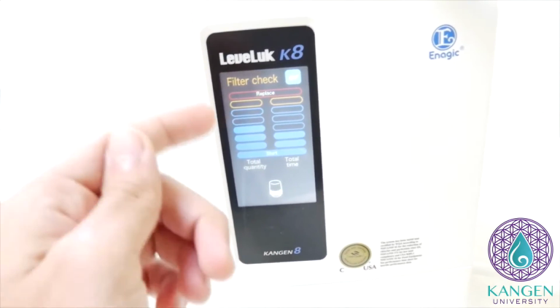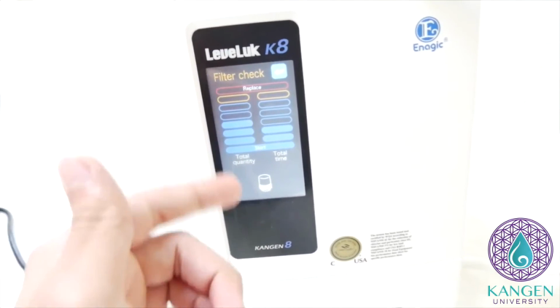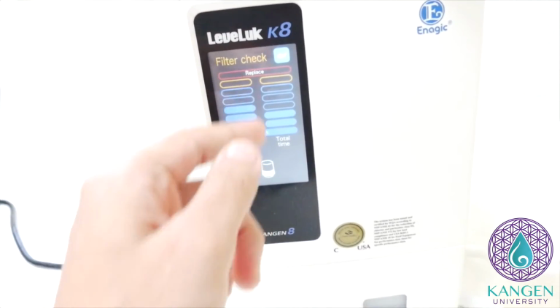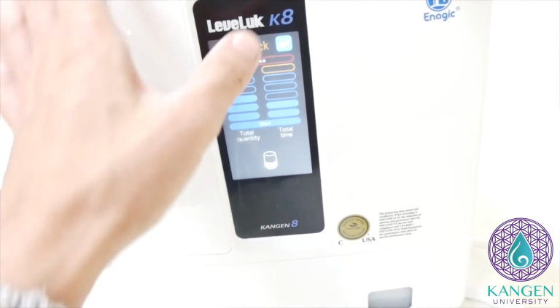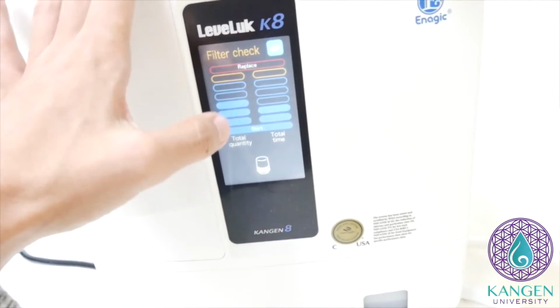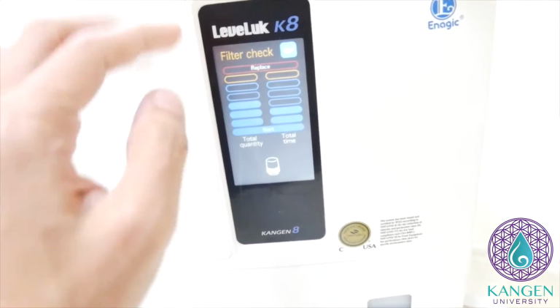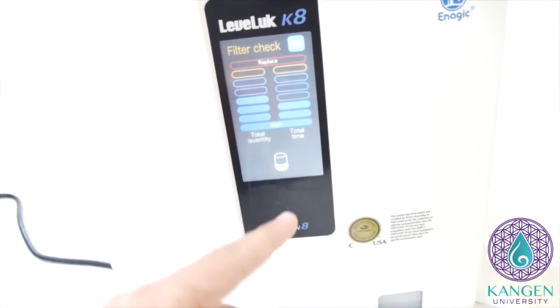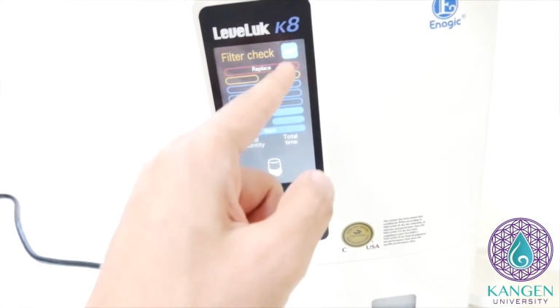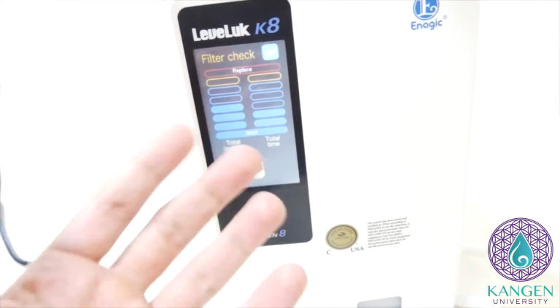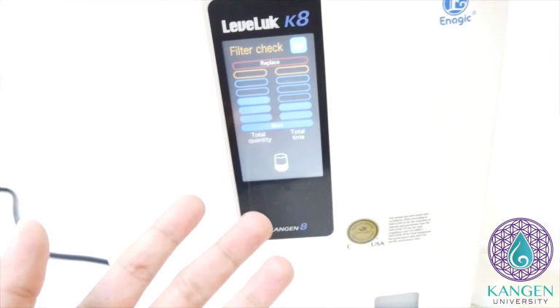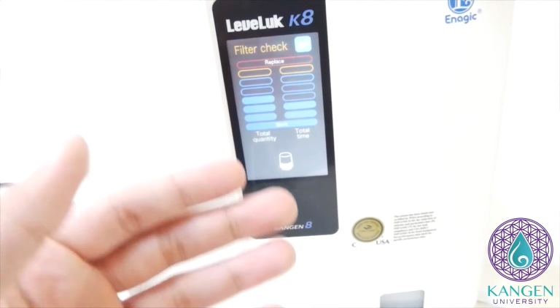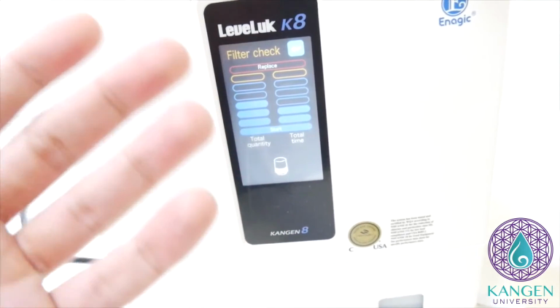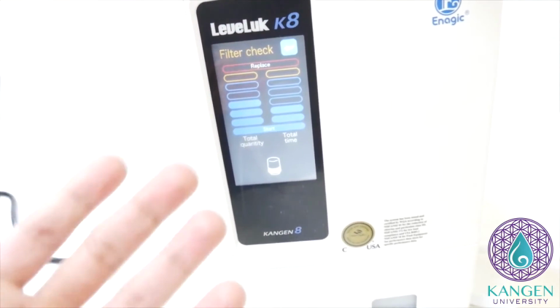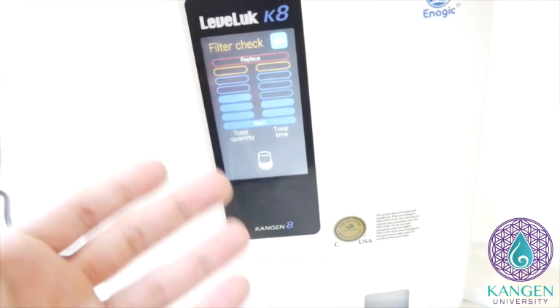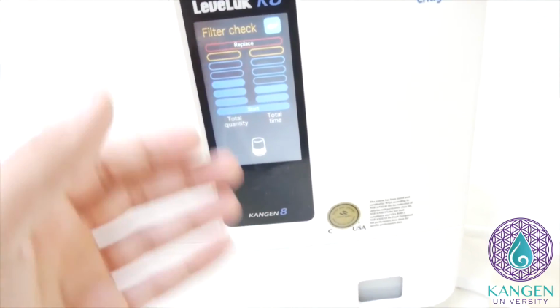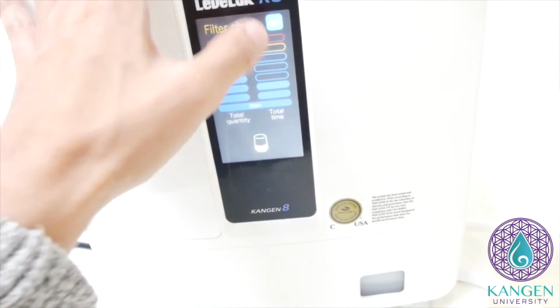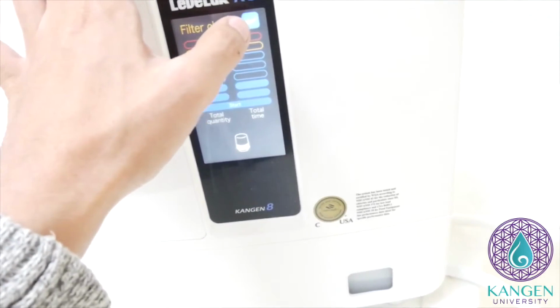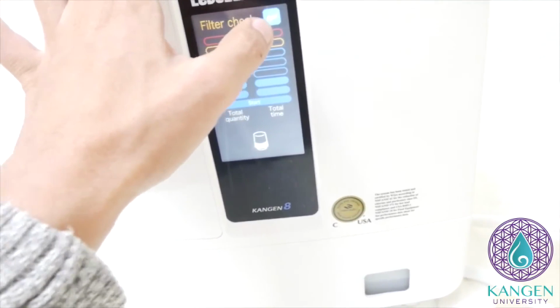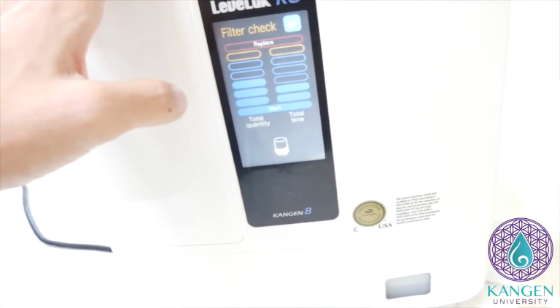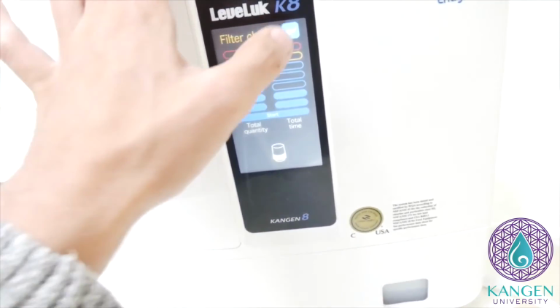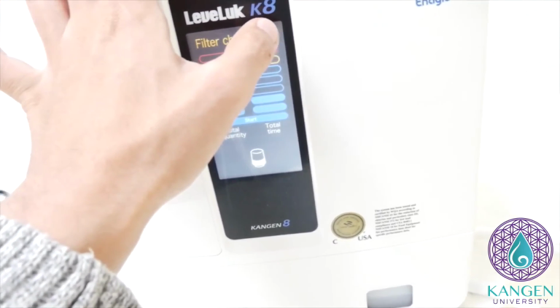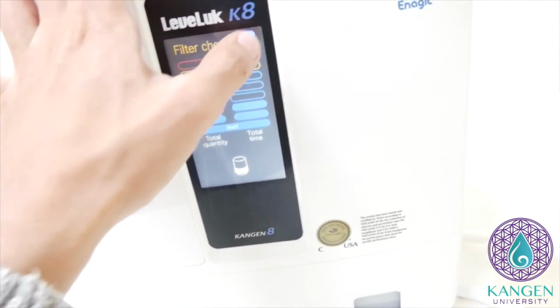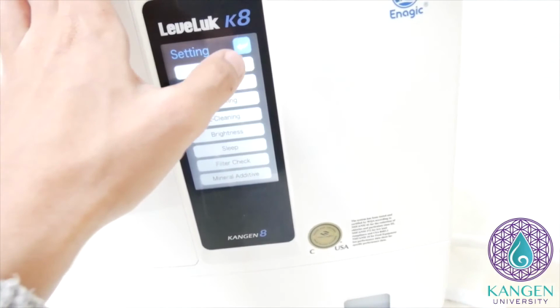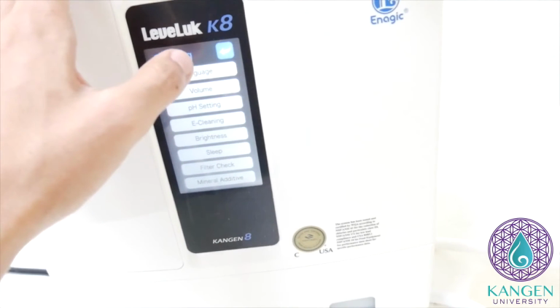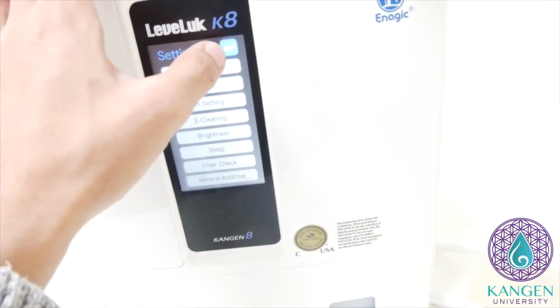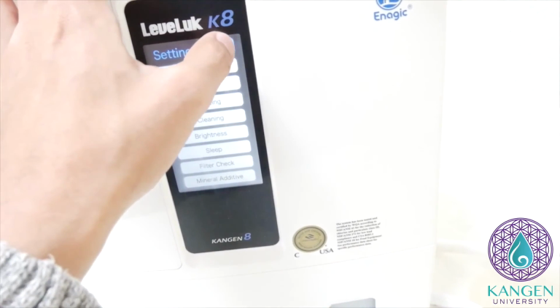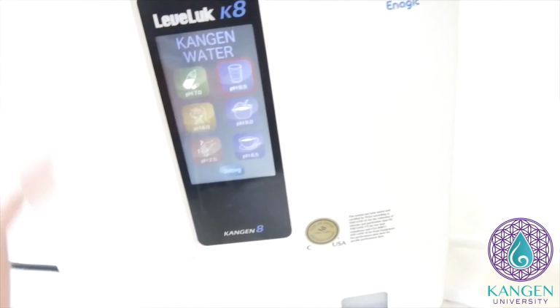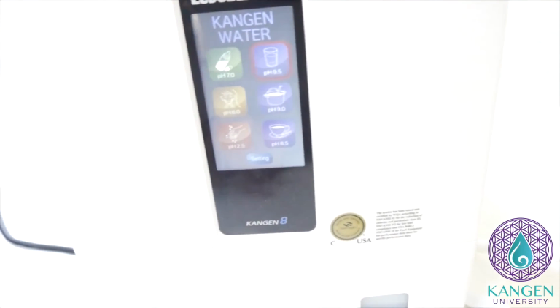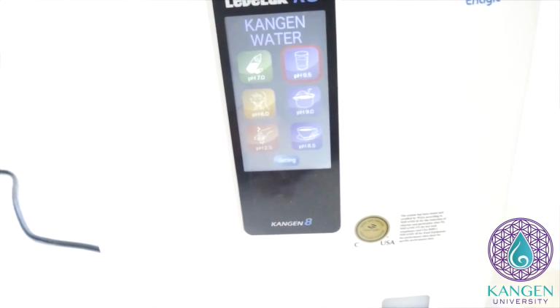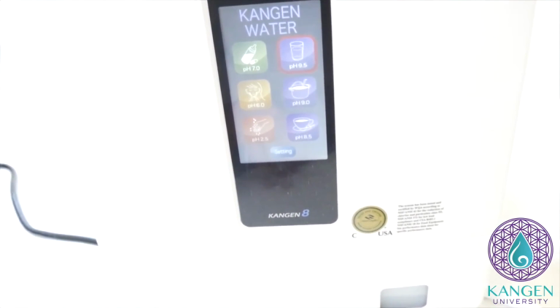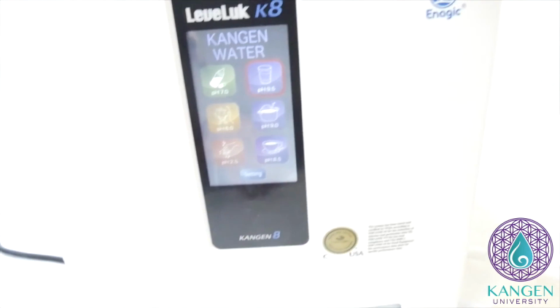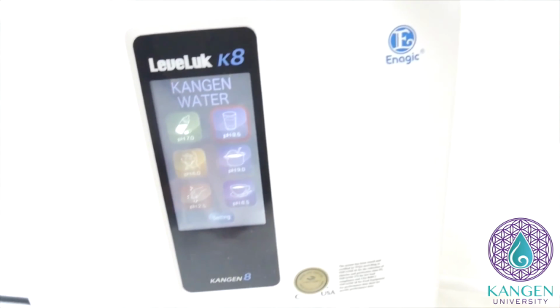You can keep track with the bars, and that's how you can check if your filter needs replacing or if you're going to need to order one soon. So that's about it. You're just going to click back, go back, and you are set. Thank you.